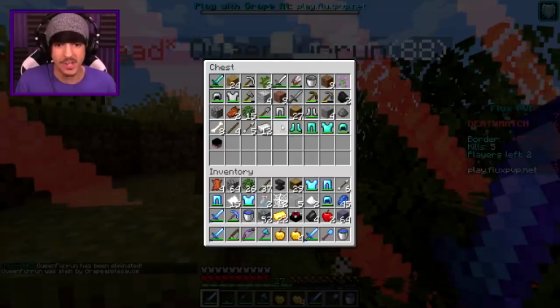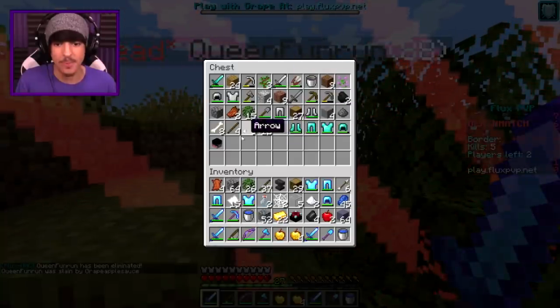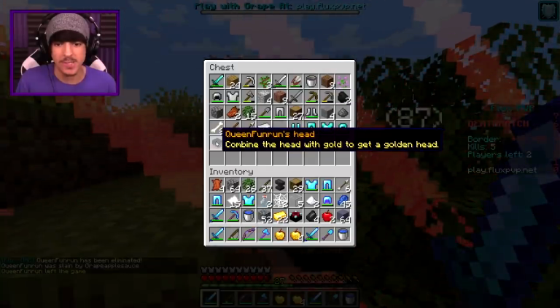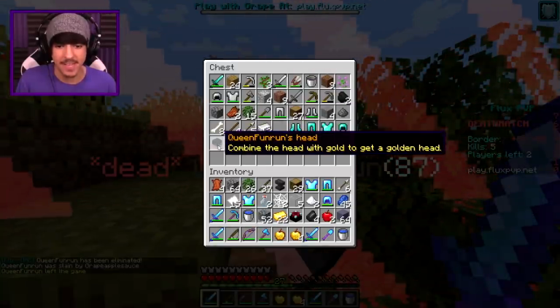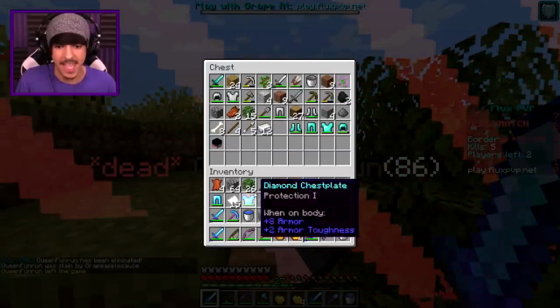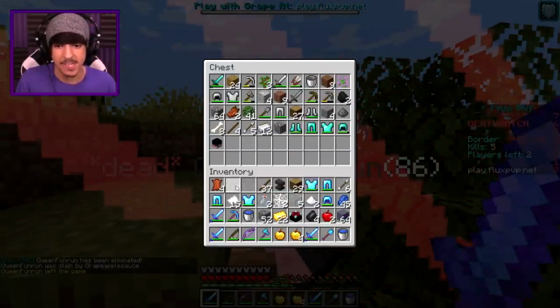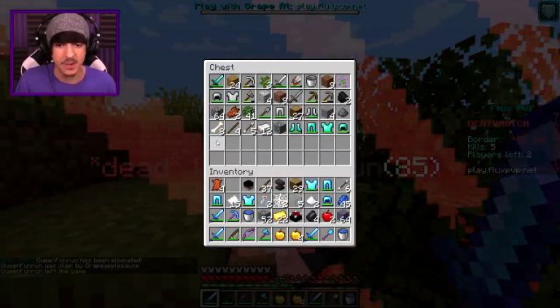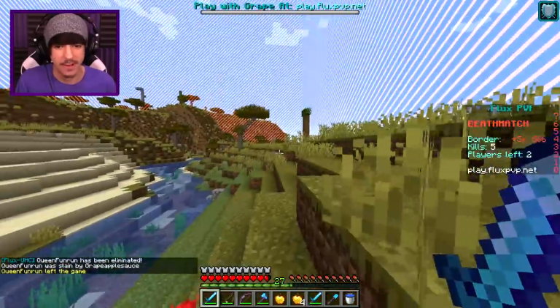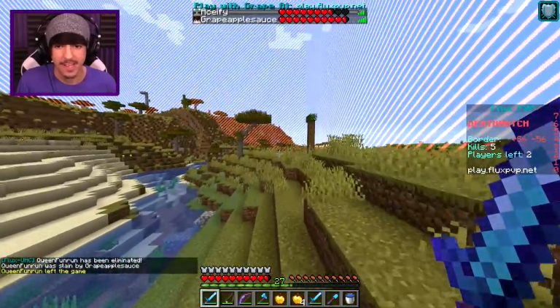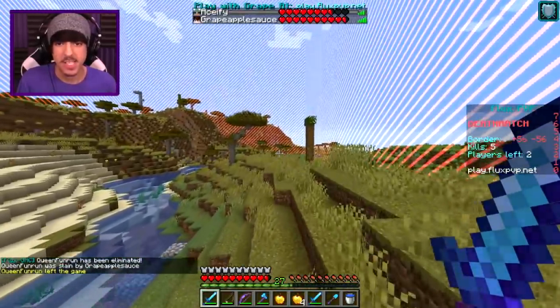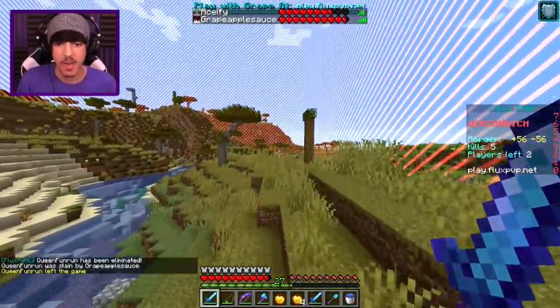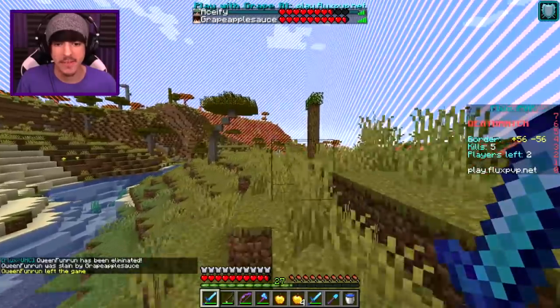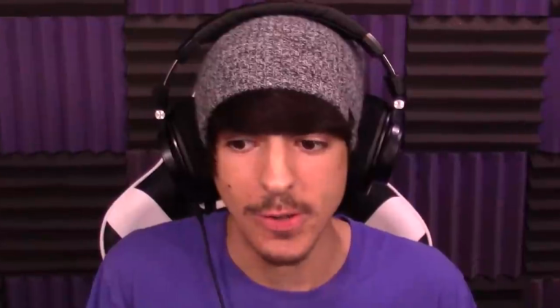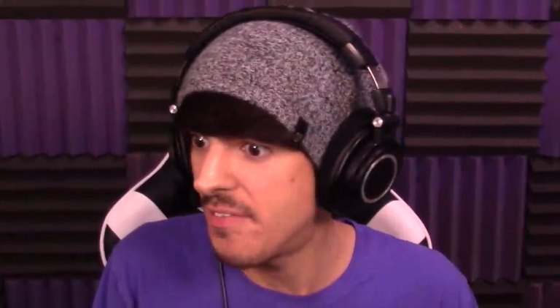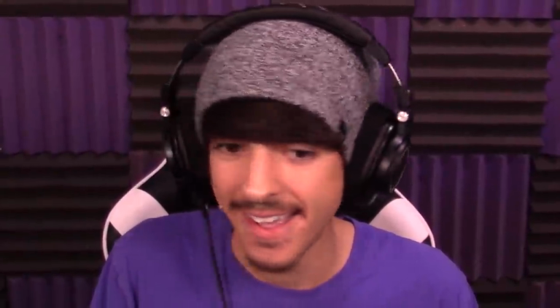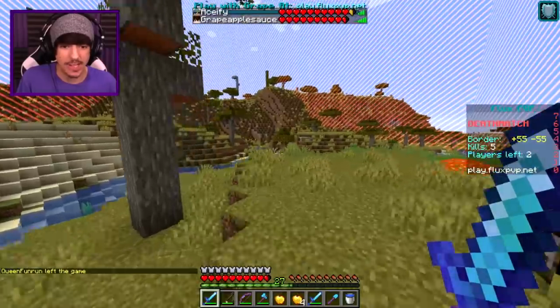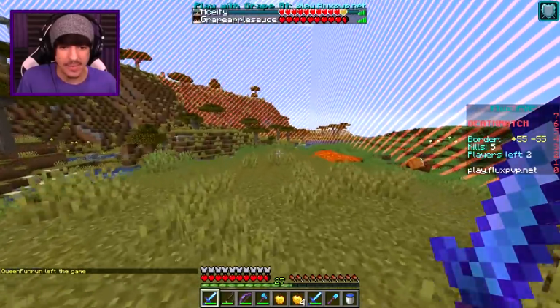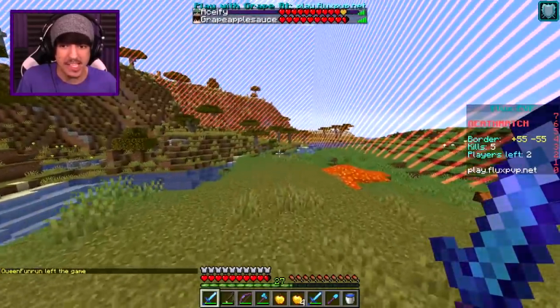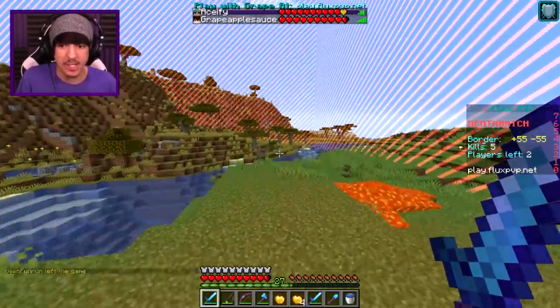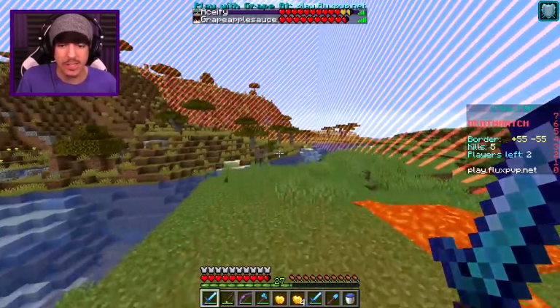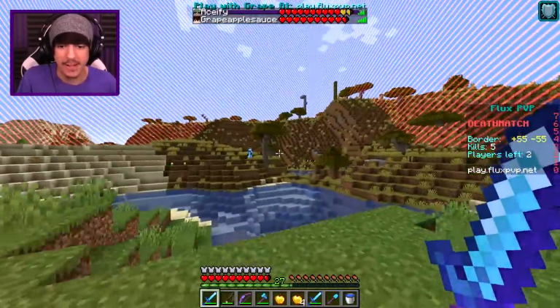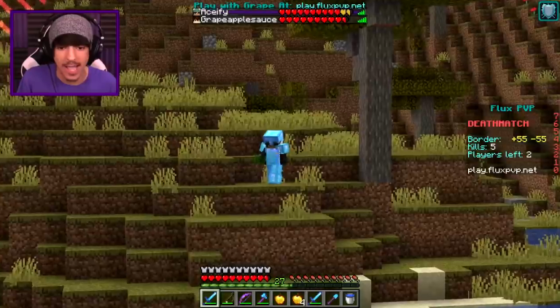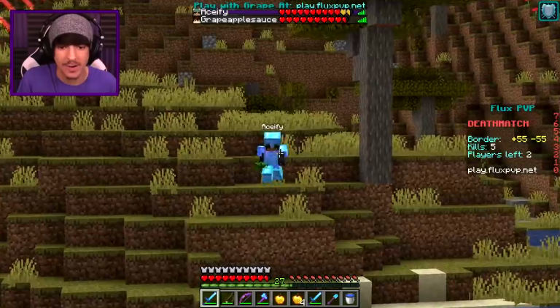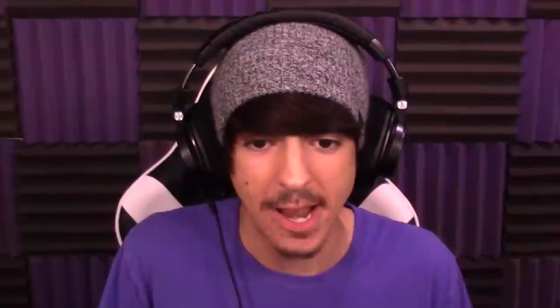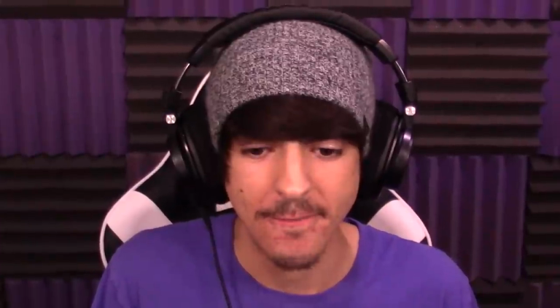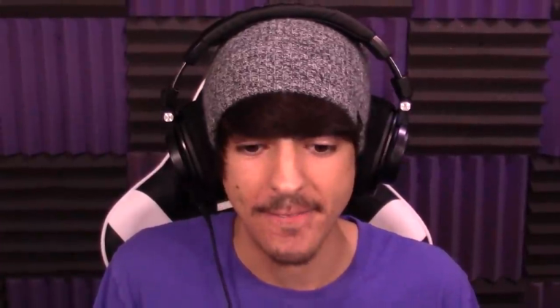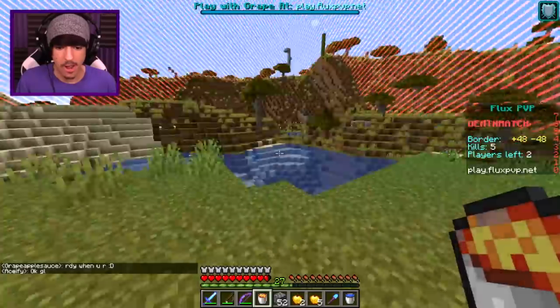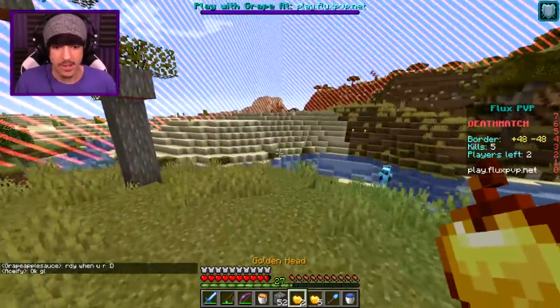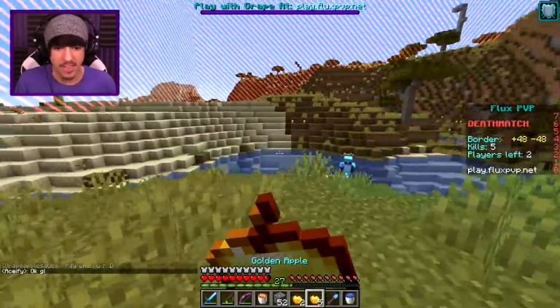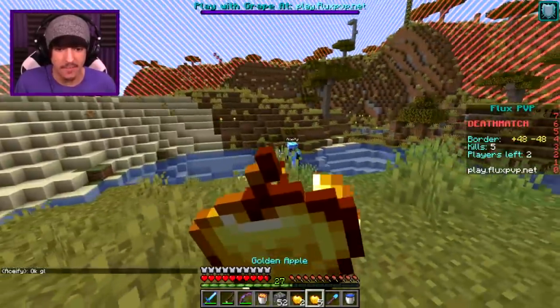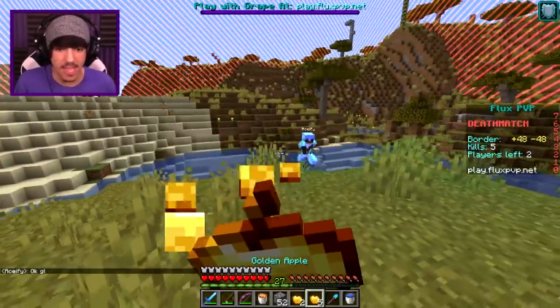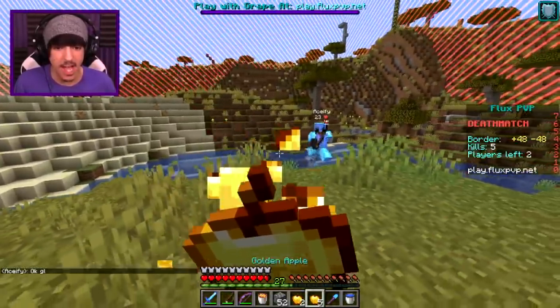All right, there's only one more person left in this game. GG to queen fun run. Let's see where Ace of Fi — it's Ace of Fi. As you all know, Ace of Fi is a very strong competitor, so I am sure he is ready for the final fight. Here goes nothing — the final fight with Ace of Fi. Good luck.